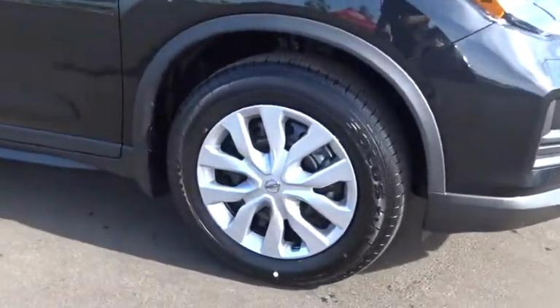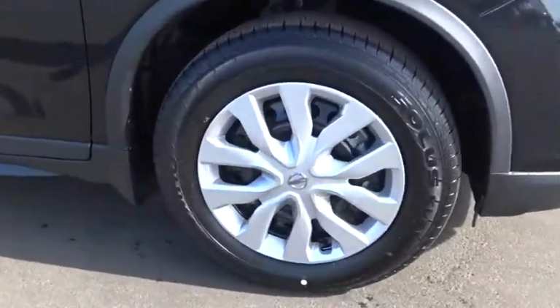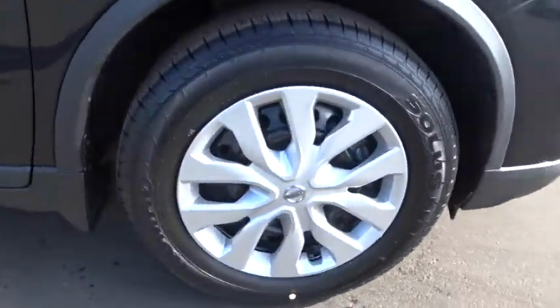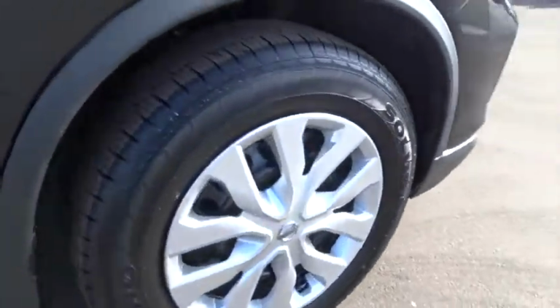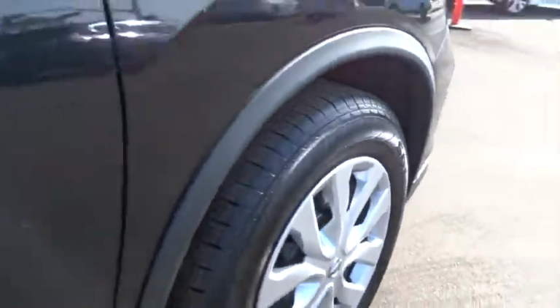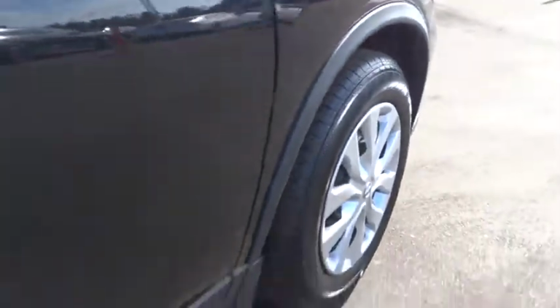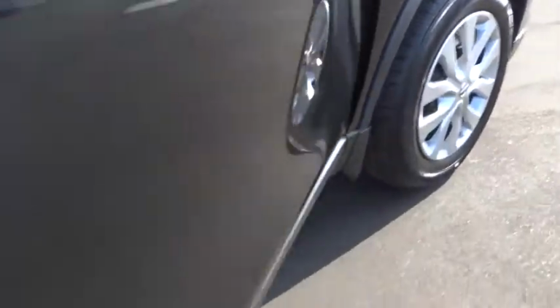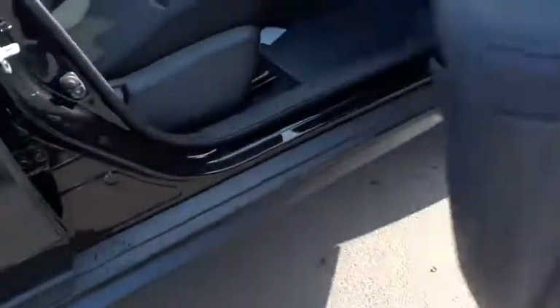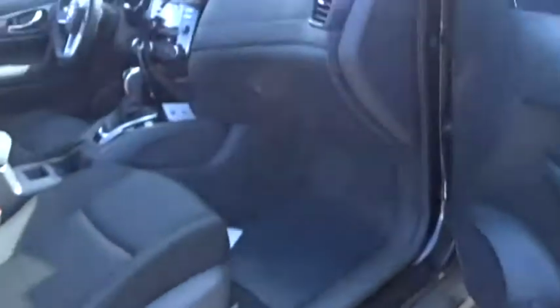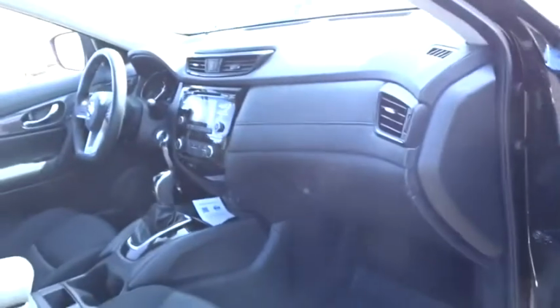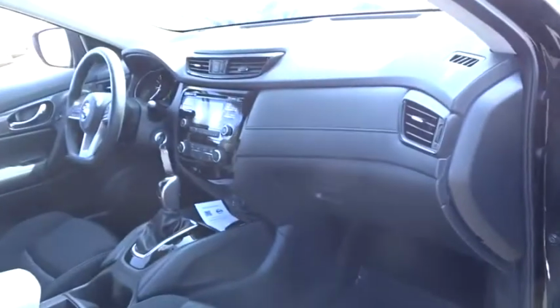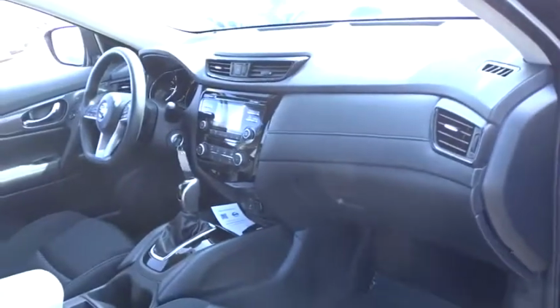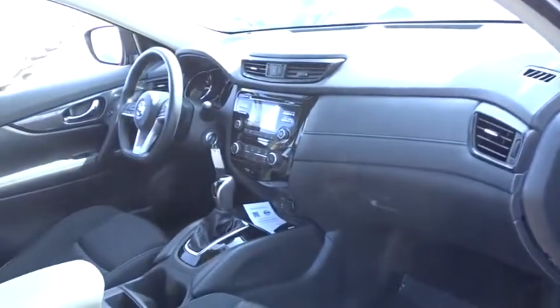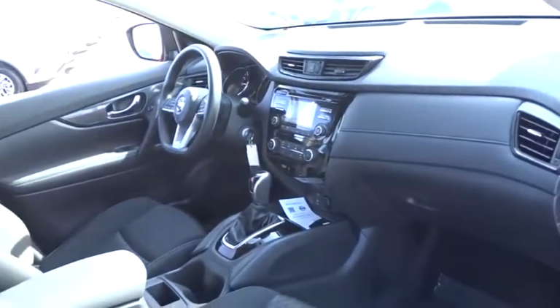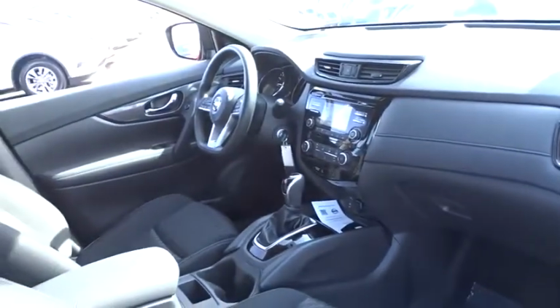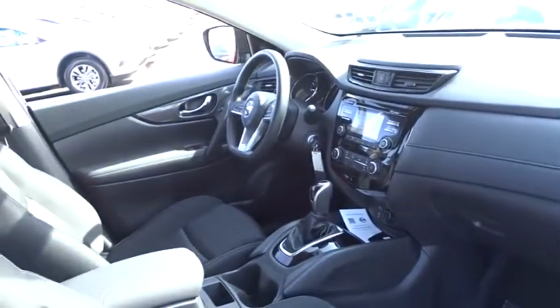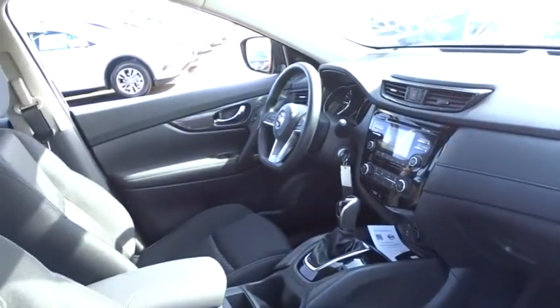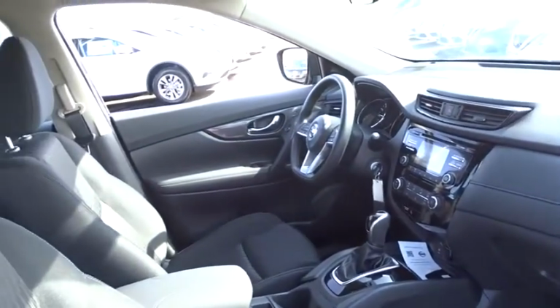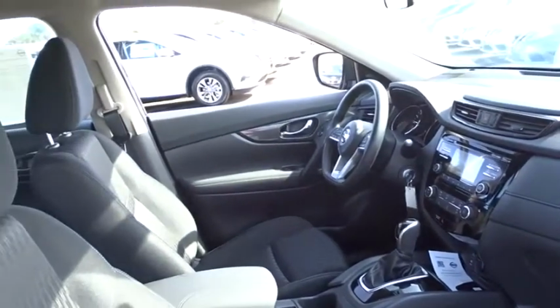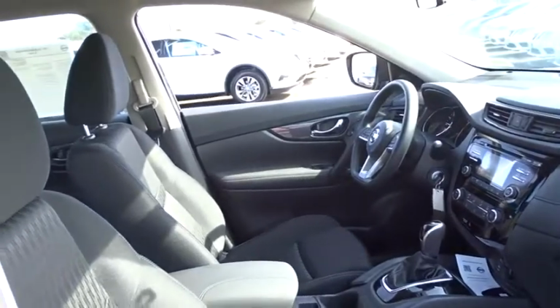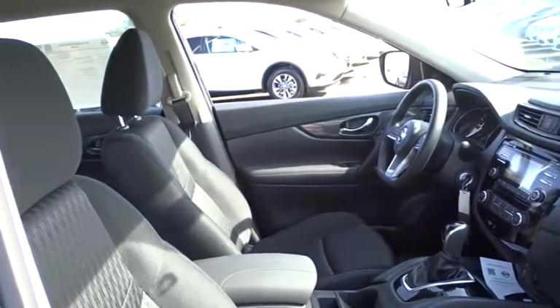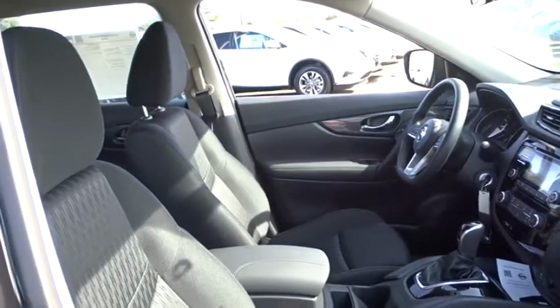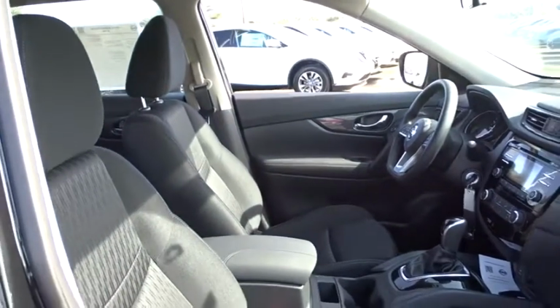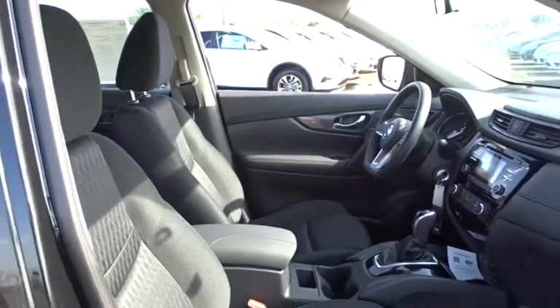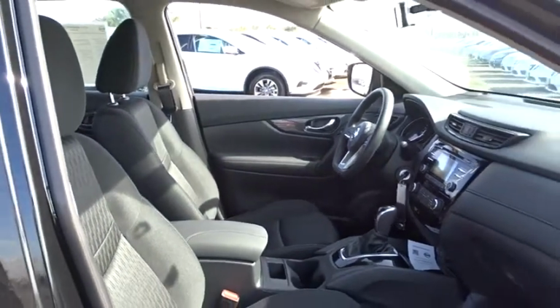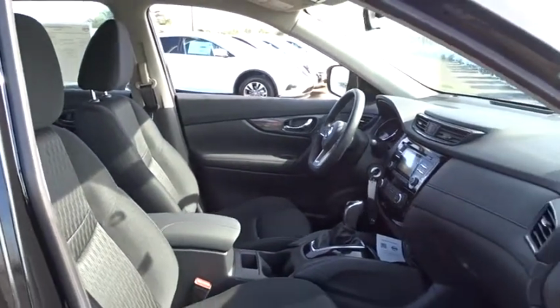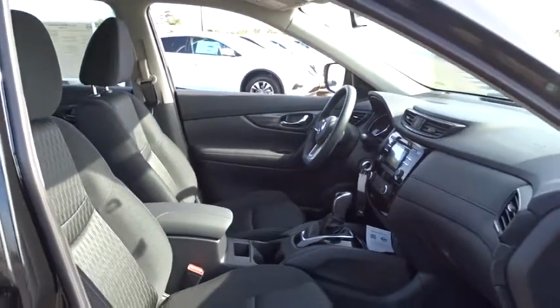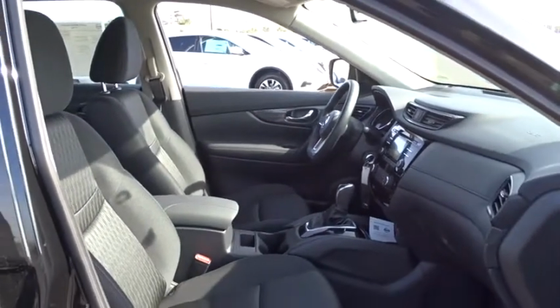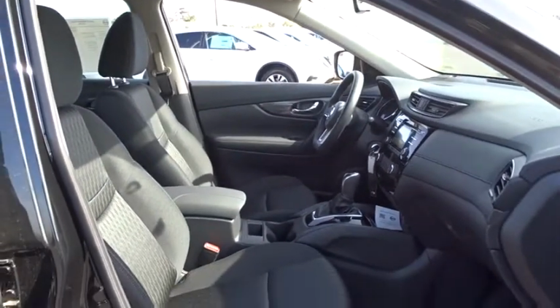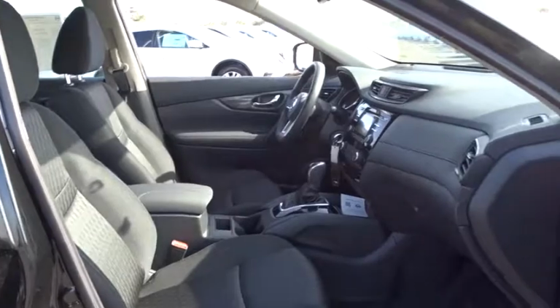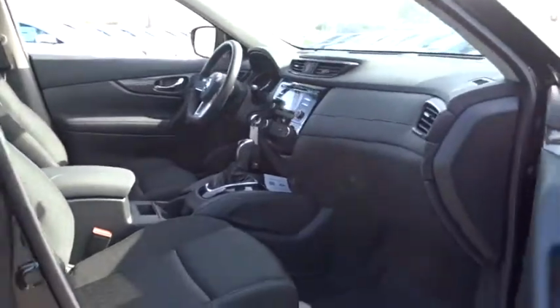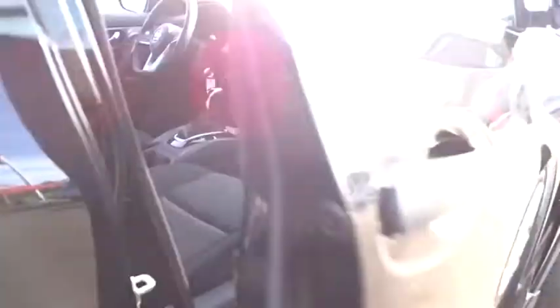Here are some of this vehicle's great options: stability control, keyless entry, steering wheel audio controls, traction control, backup camera, anti-lock braking system, Bluetooth, adjustable steering wheel, power steering, four-wheel disc brakes, cruise control.